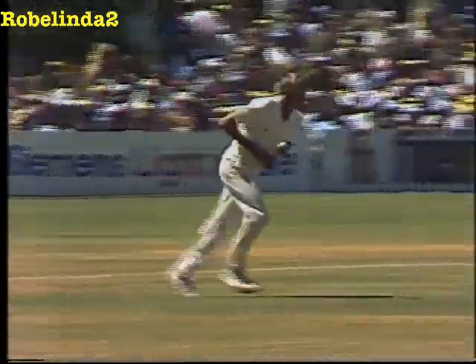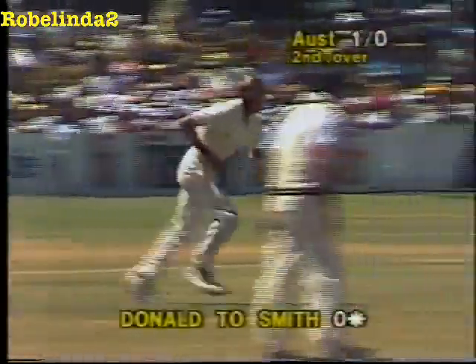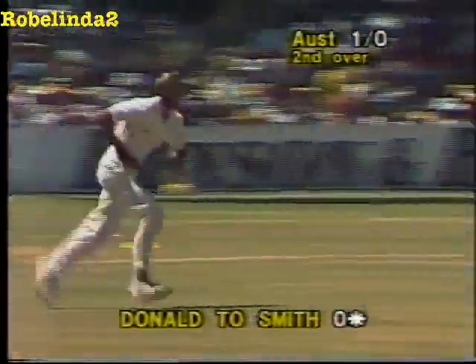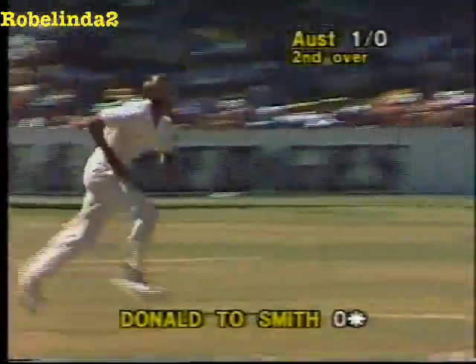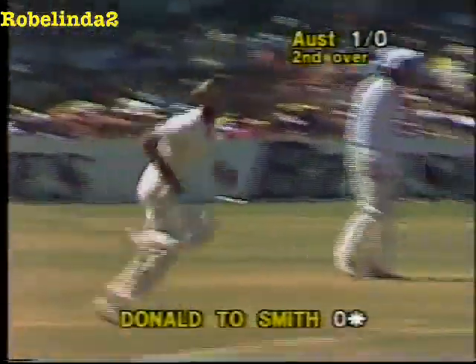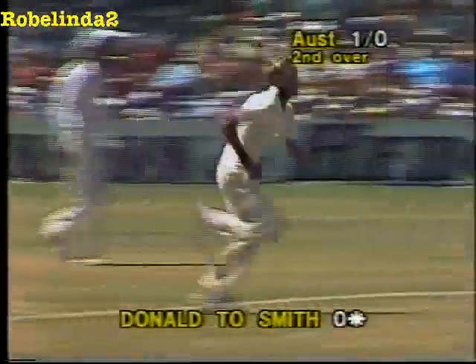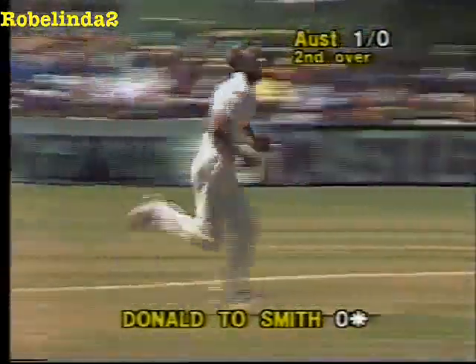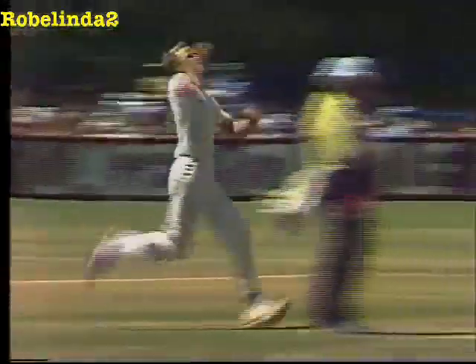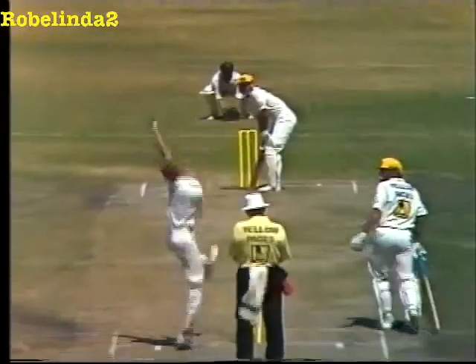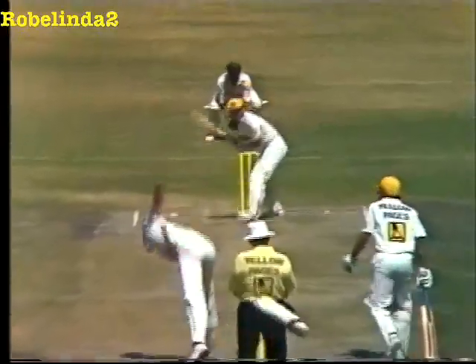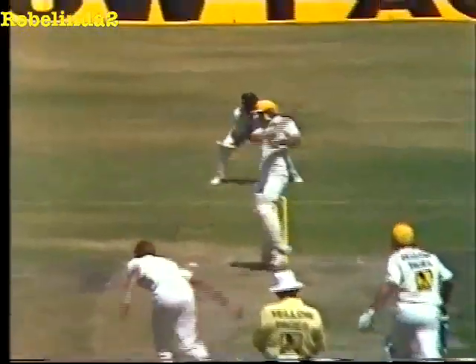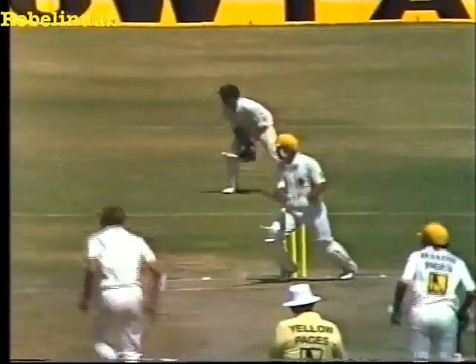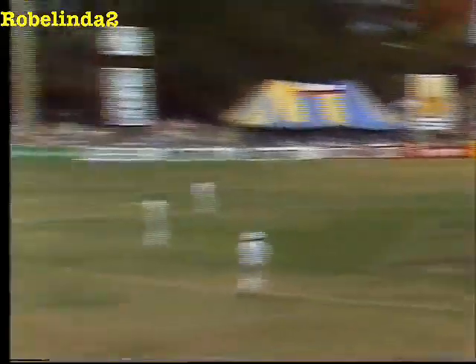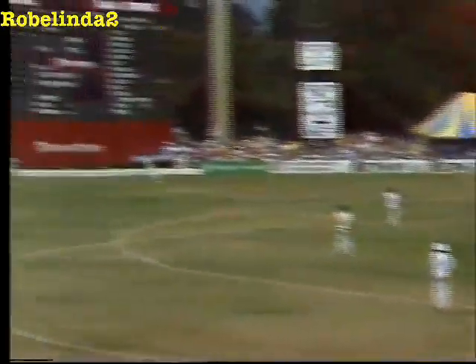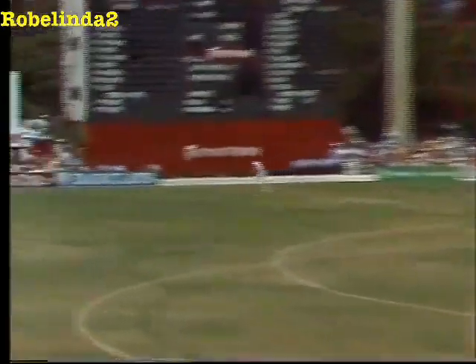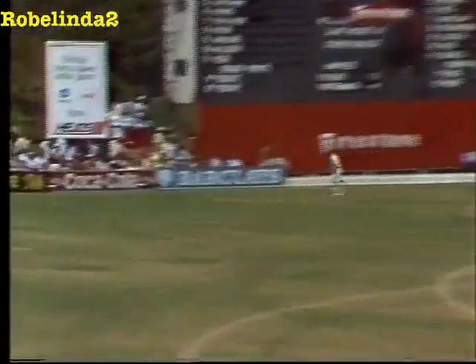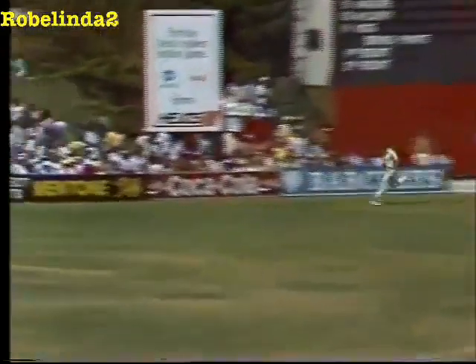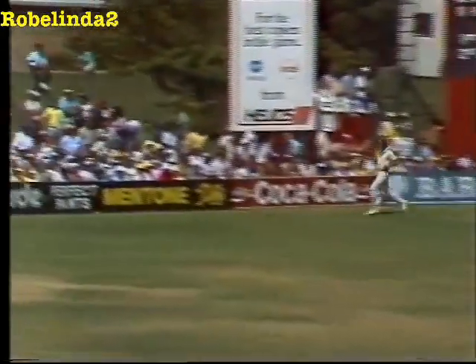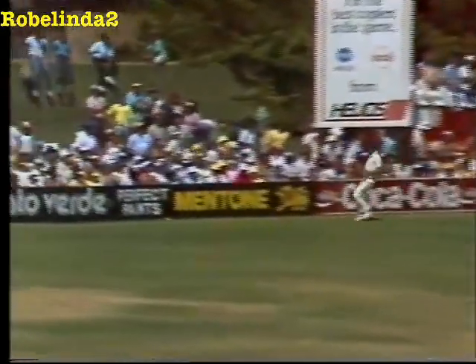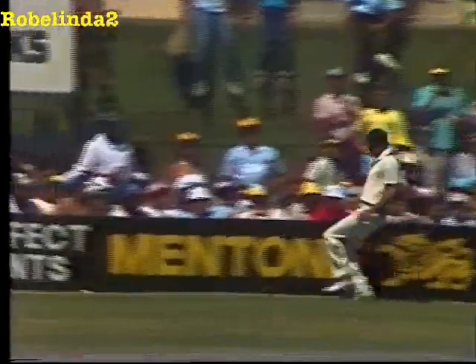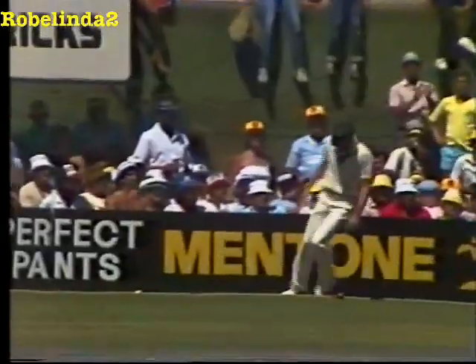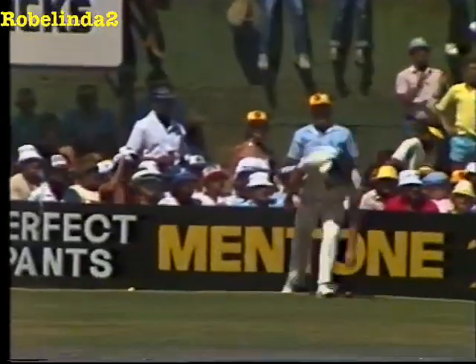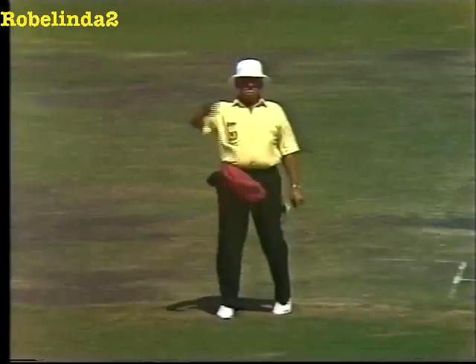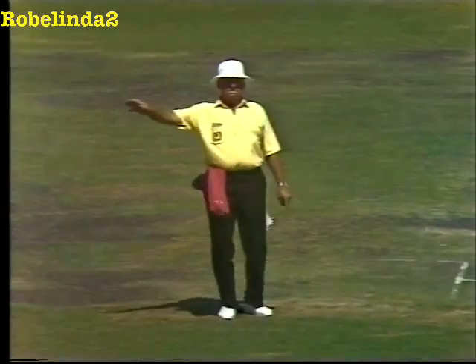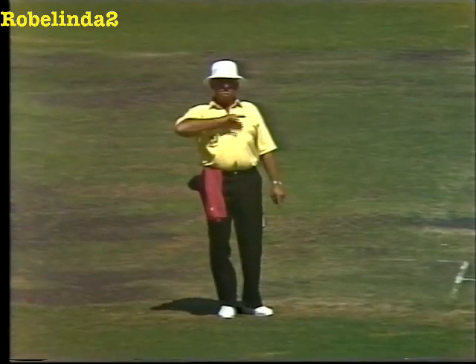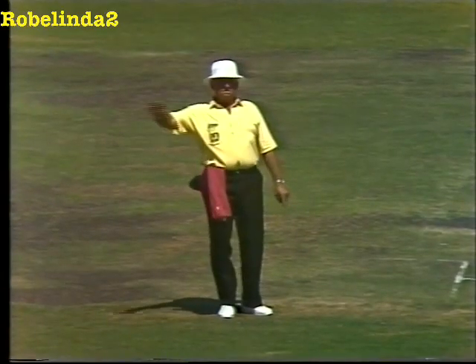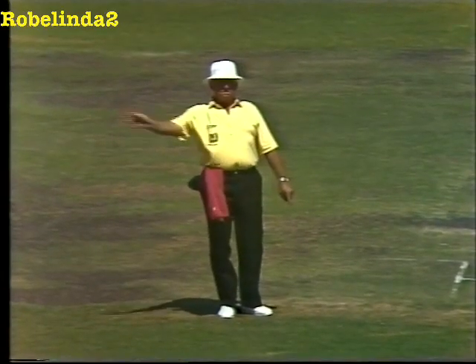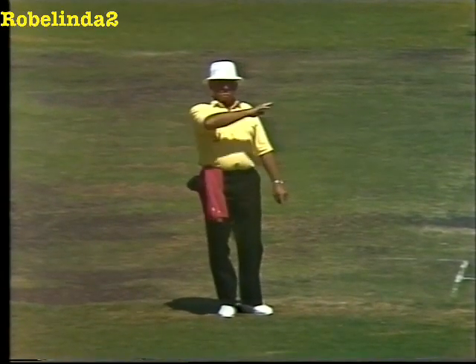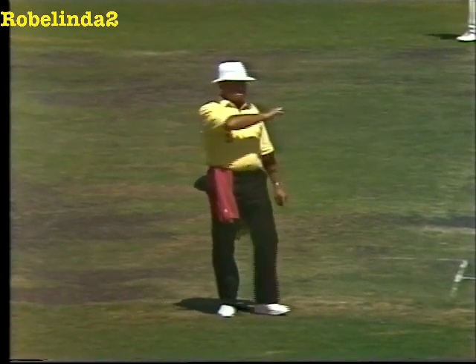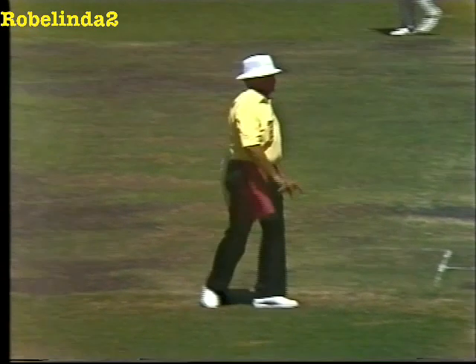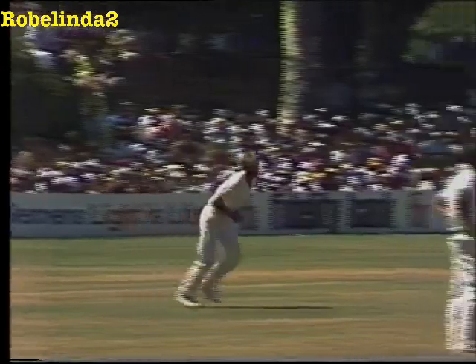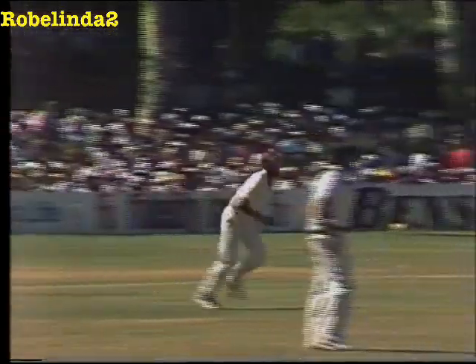Young Alan Donald in his second match for the Springboks to Steve Smith, short outside off stump. Steve Smith off the mark with a splendid four, just back past Dave Richardson's head.